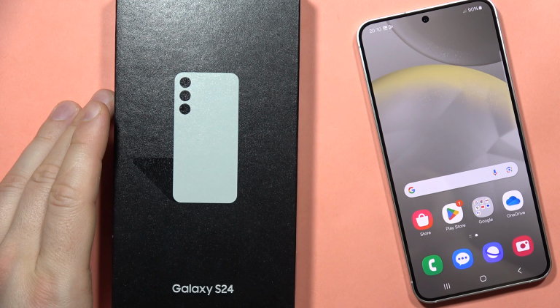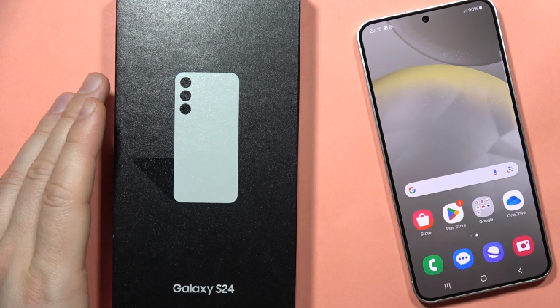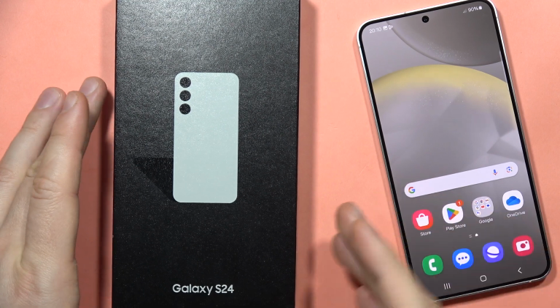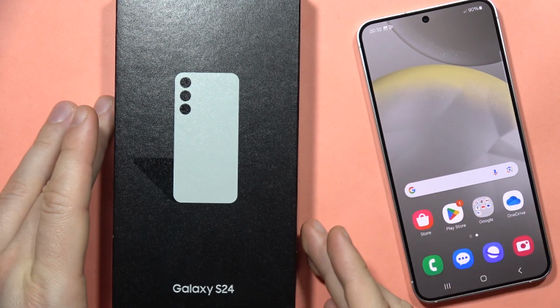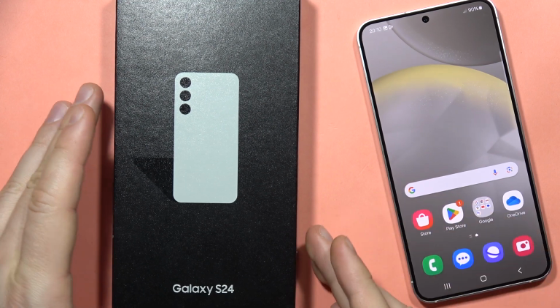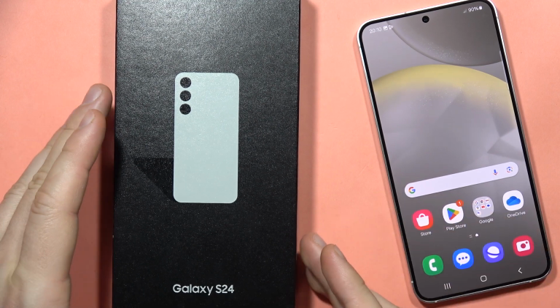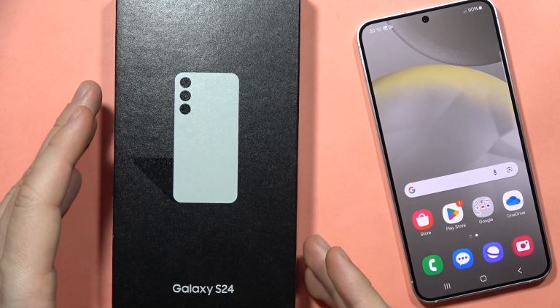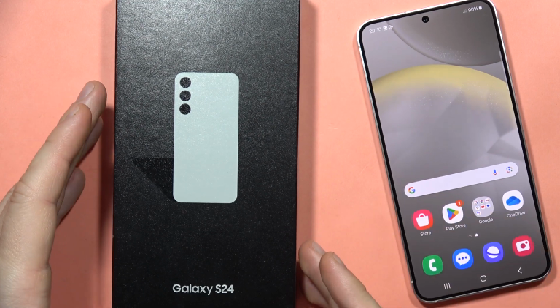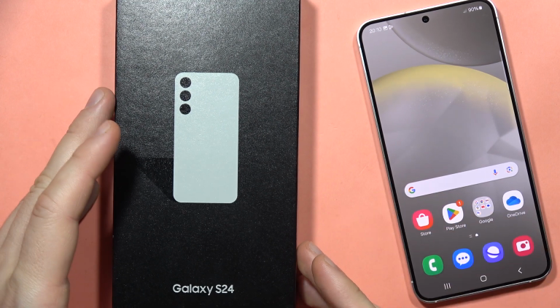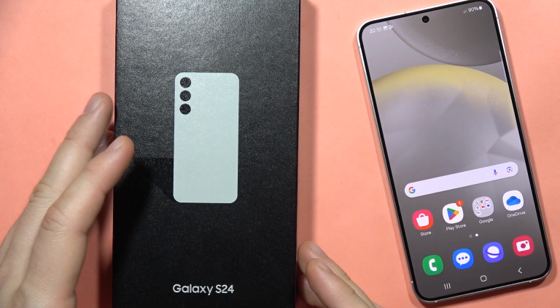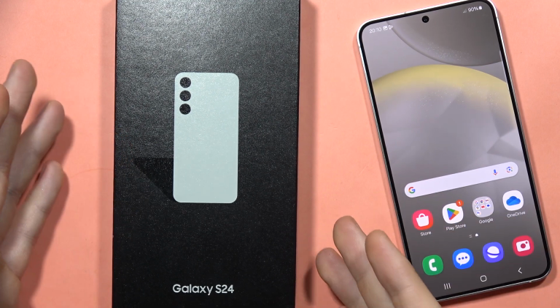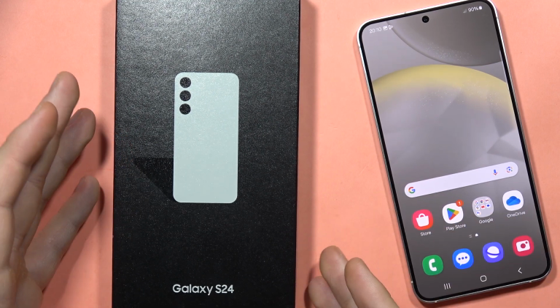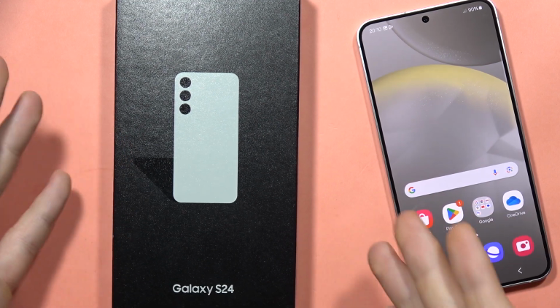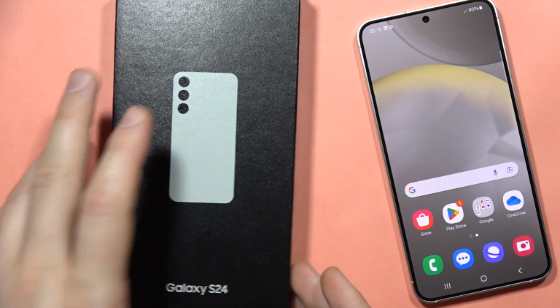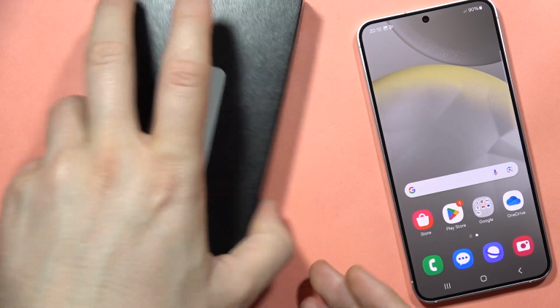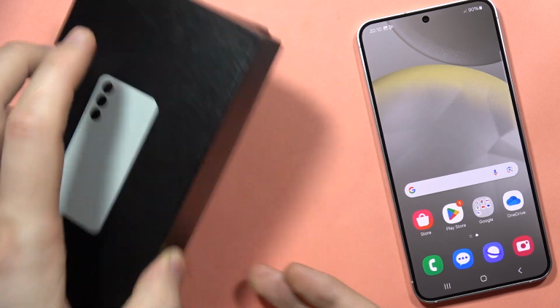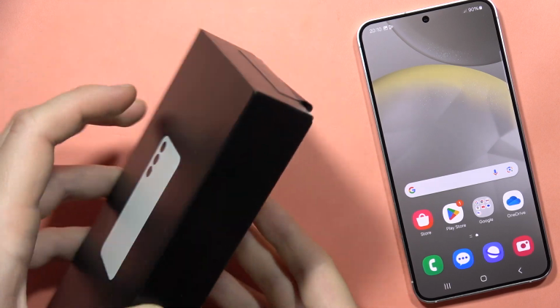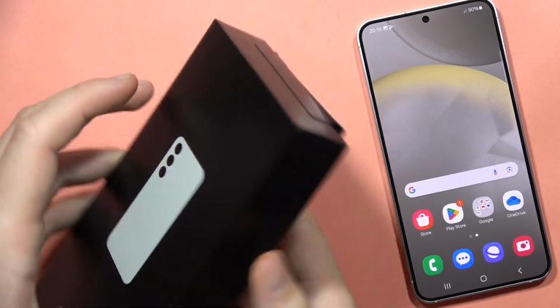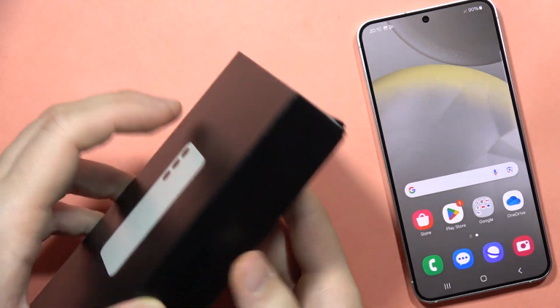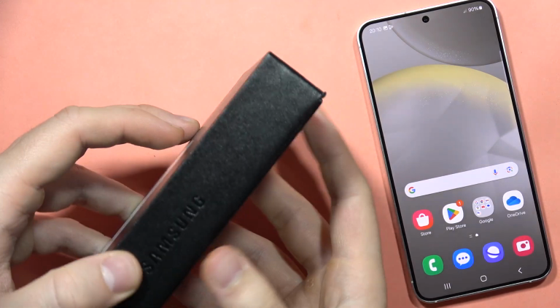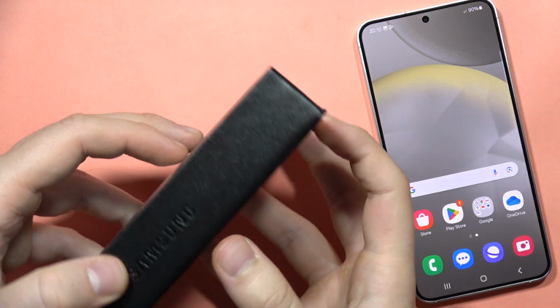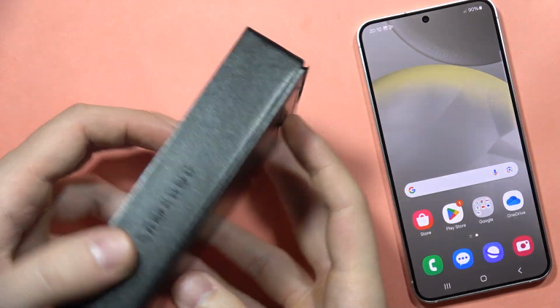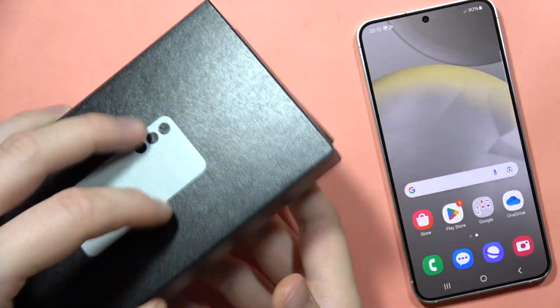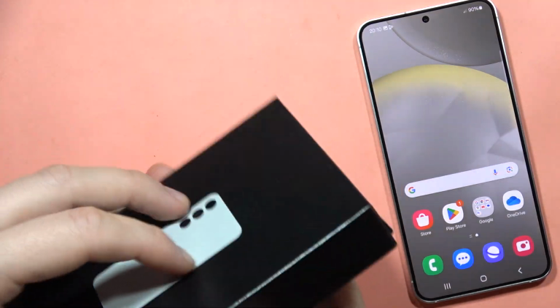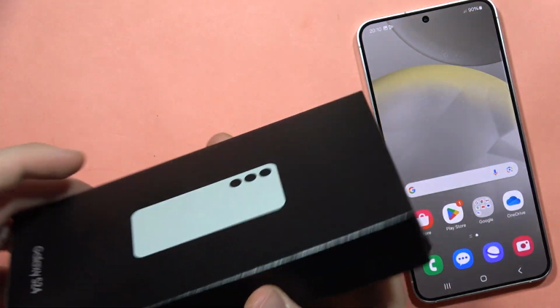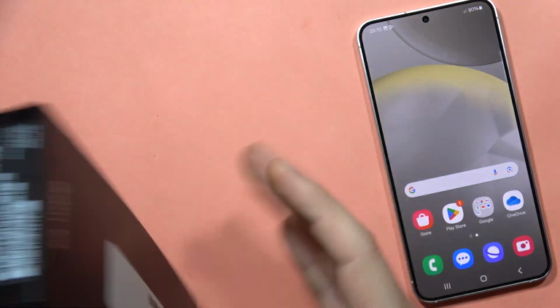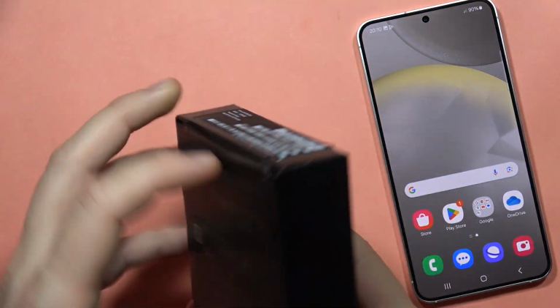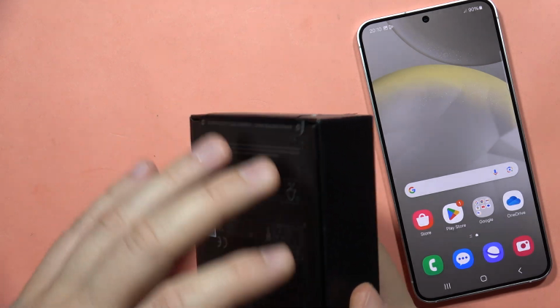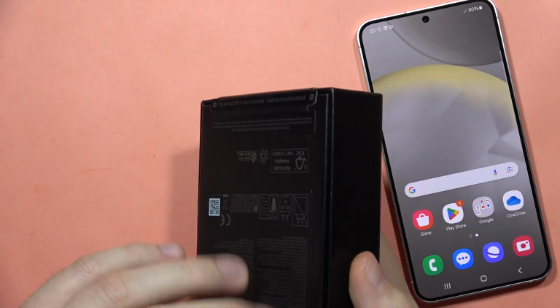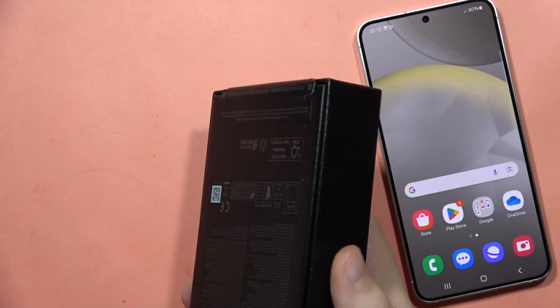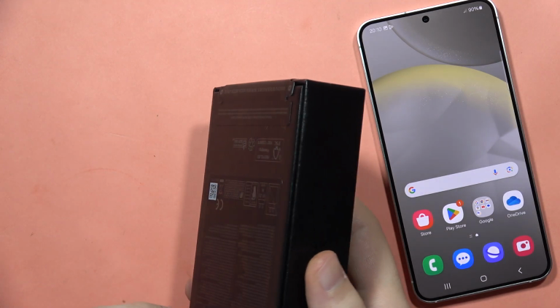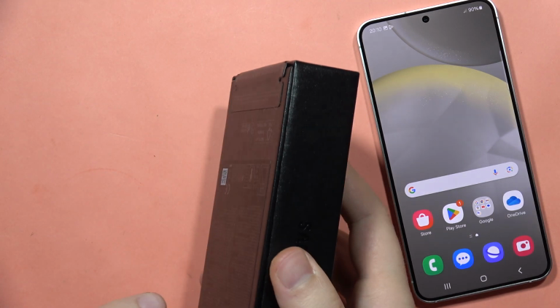Hey, if you wonder if the Samsung Galaxy S24 or S24 Plus comes with the charger in the box, let me quickly check this. This phone actually comes from the European distribution, so I'm not sure how it looks for the other regions.